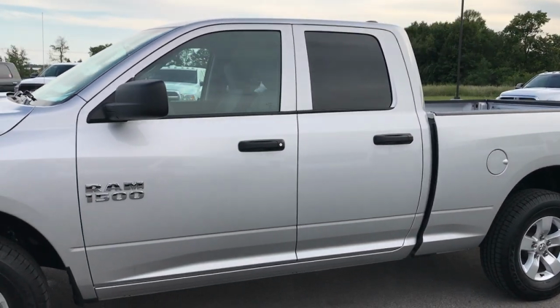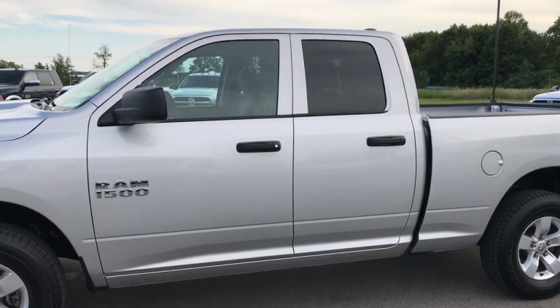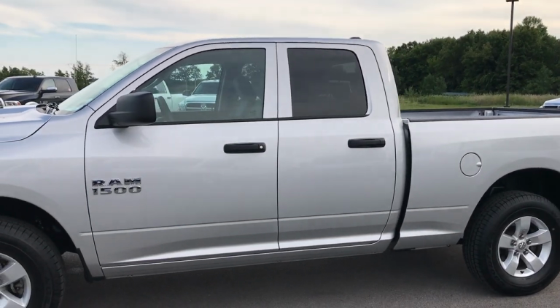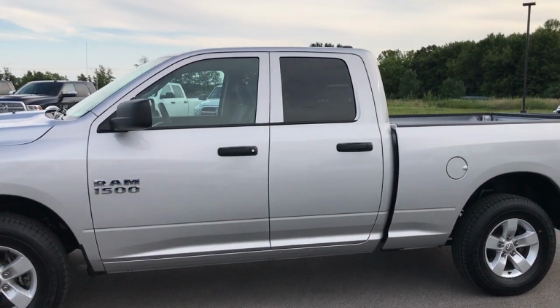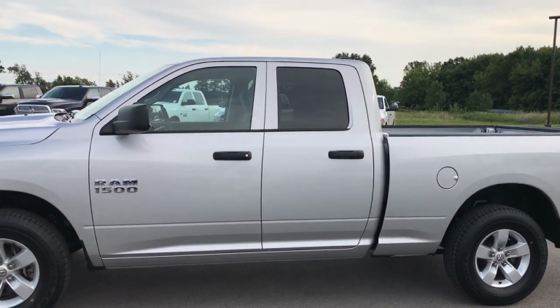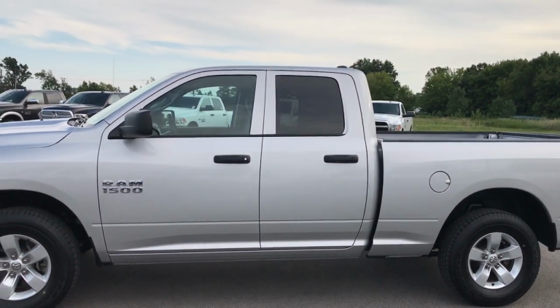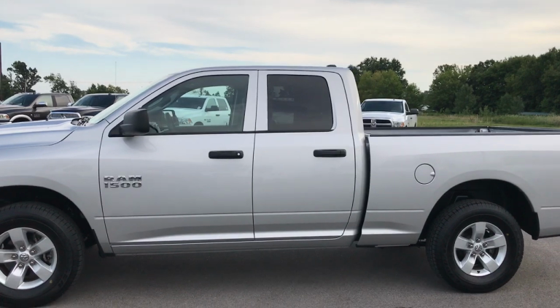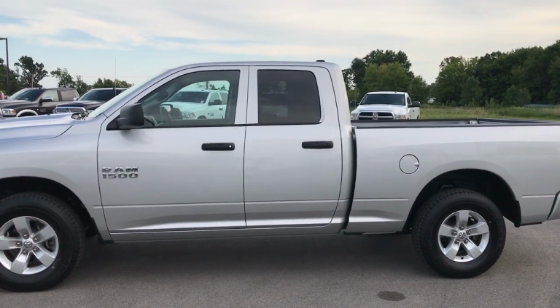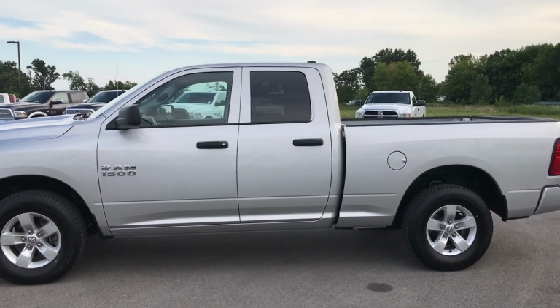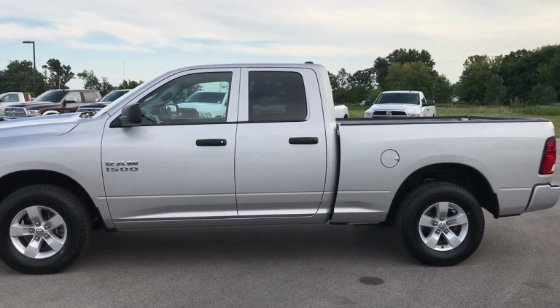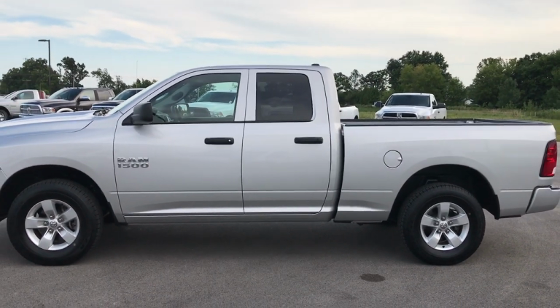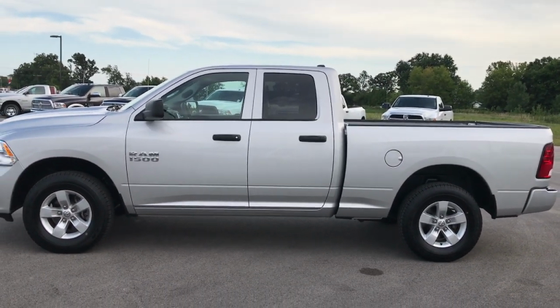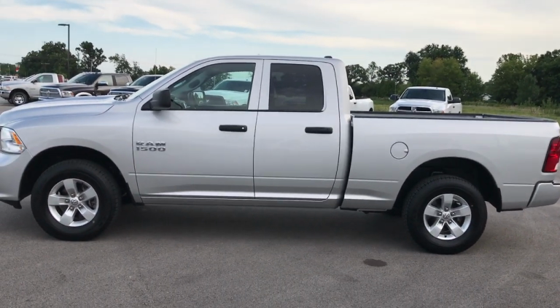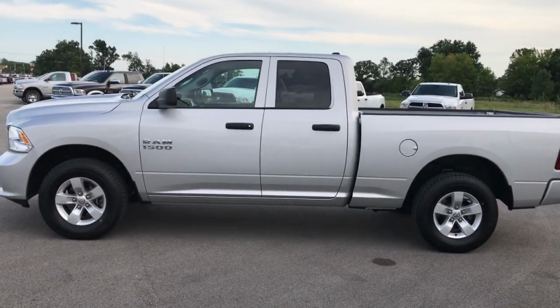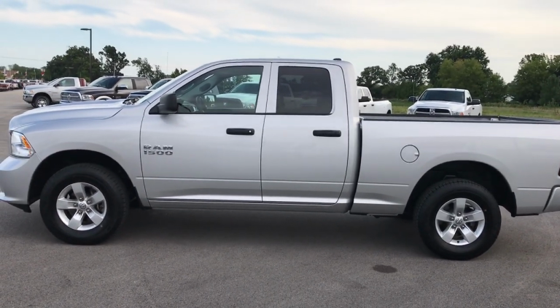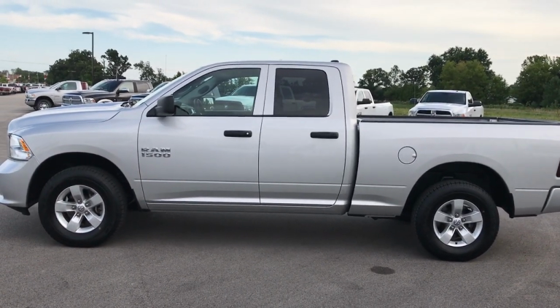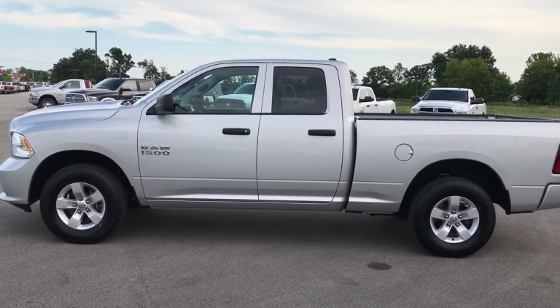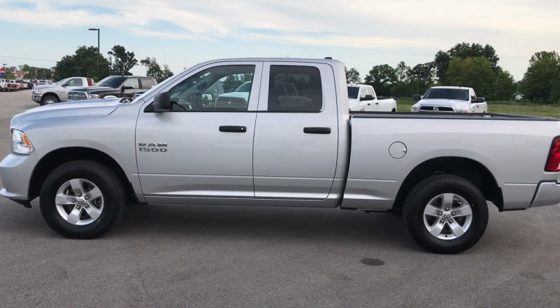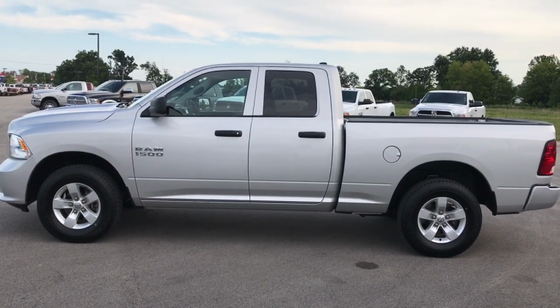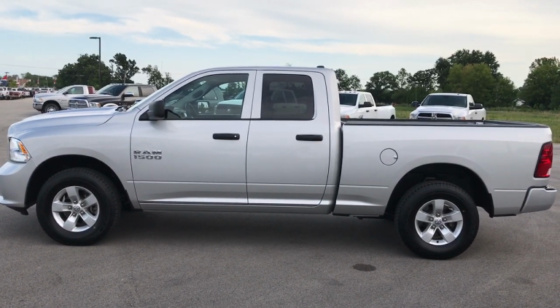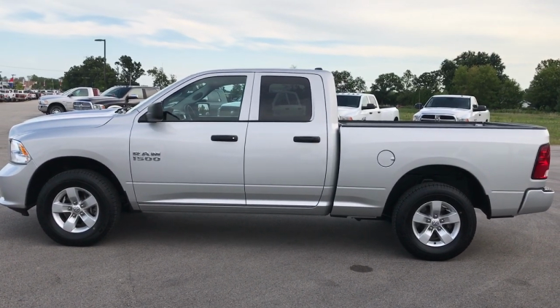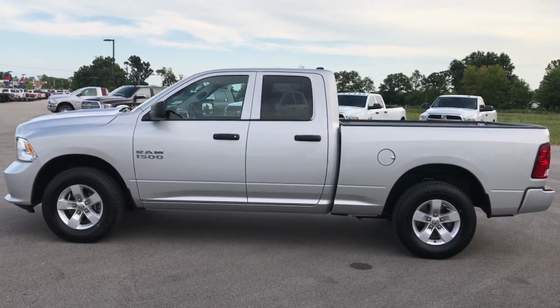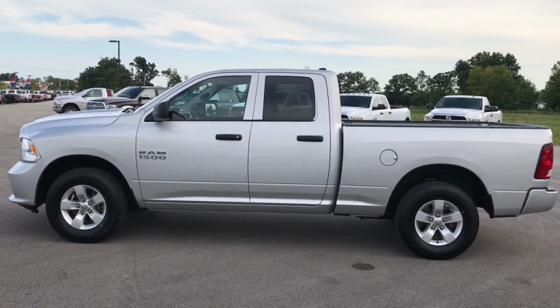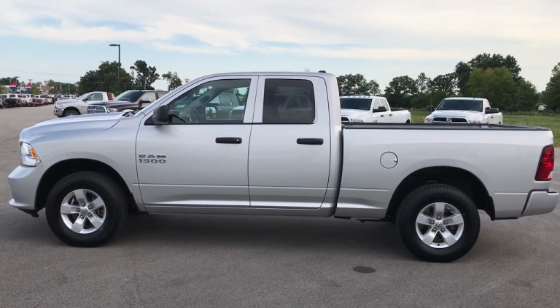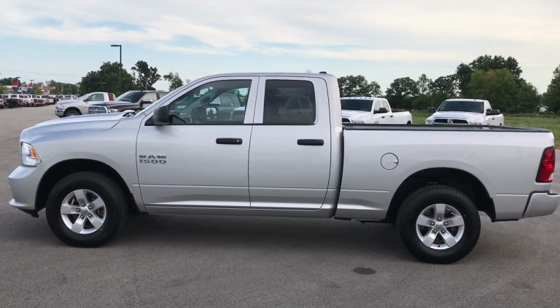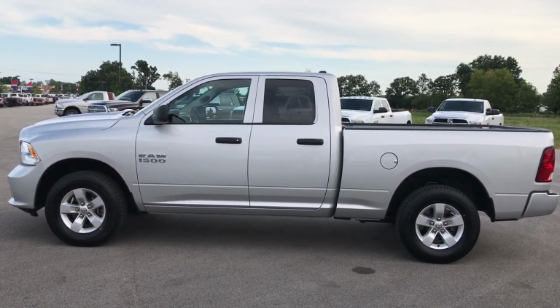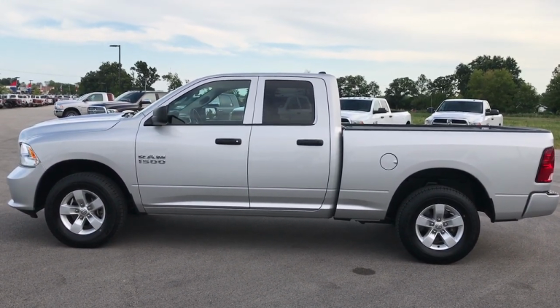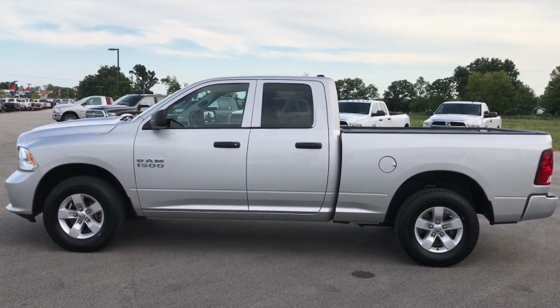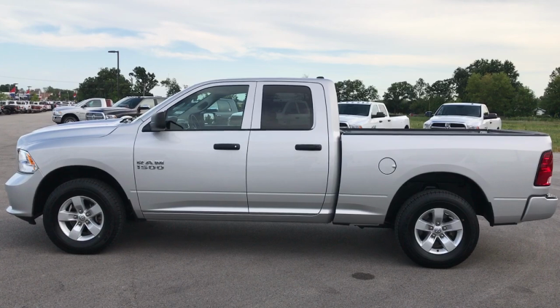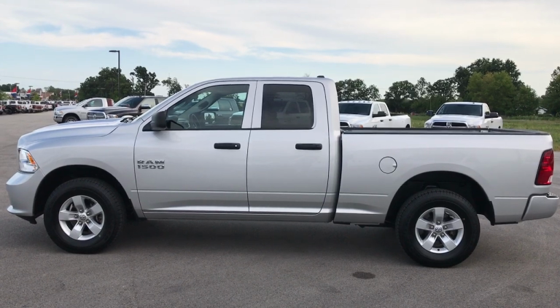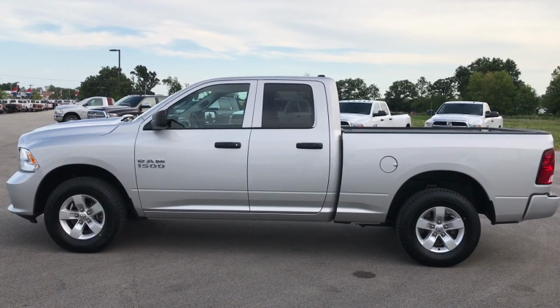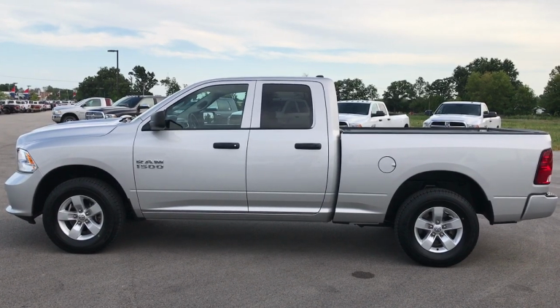To see more pictures of this truck or one of our other 400 new and used cars, trucks, SUVs, minivans, Wranglers, half ton, three quarter ton, and one ton trucks — you name it, we got it. Go to our website at www.summitauto.com.